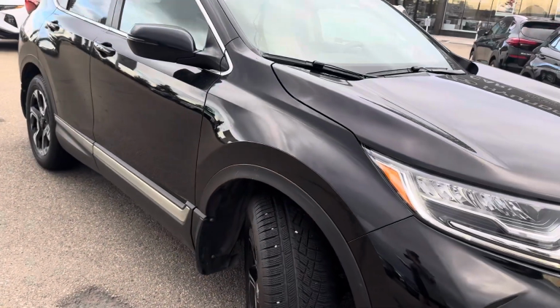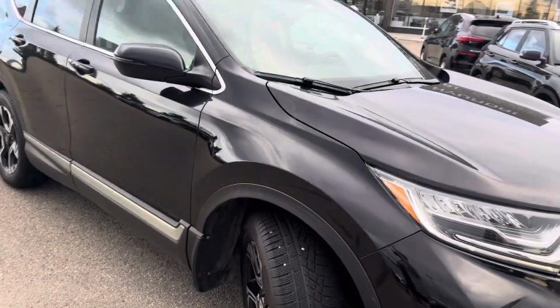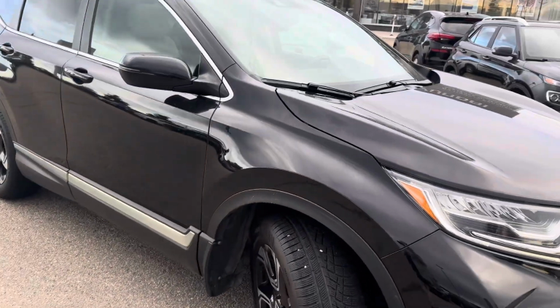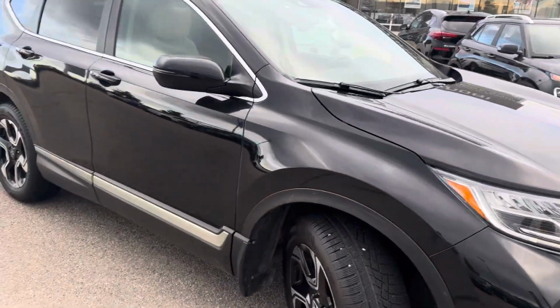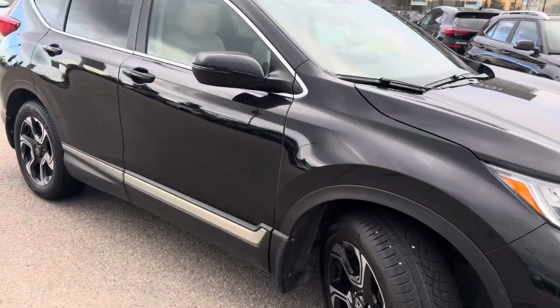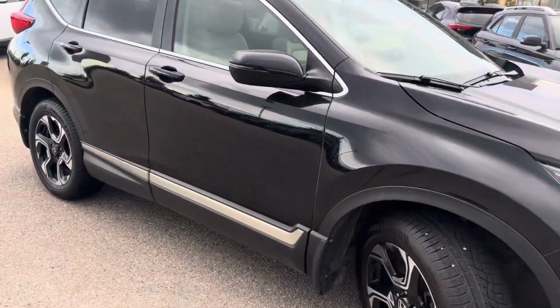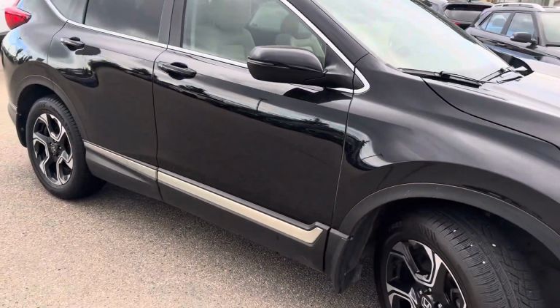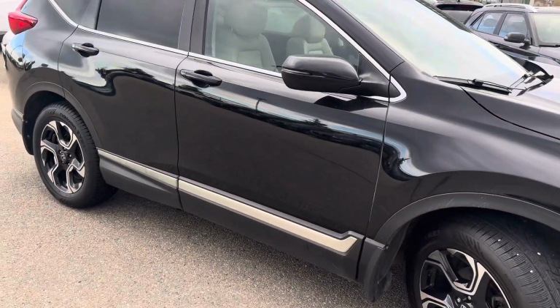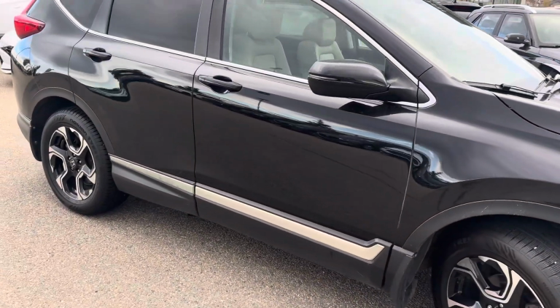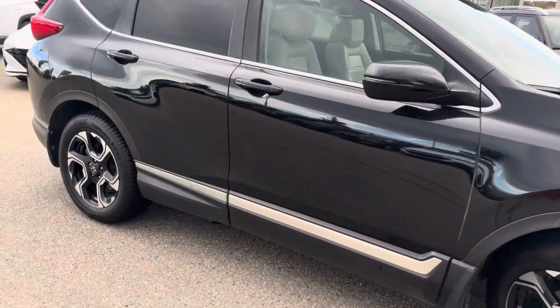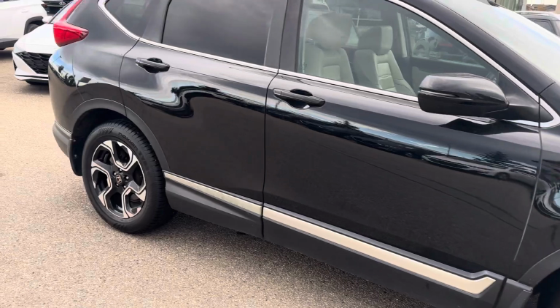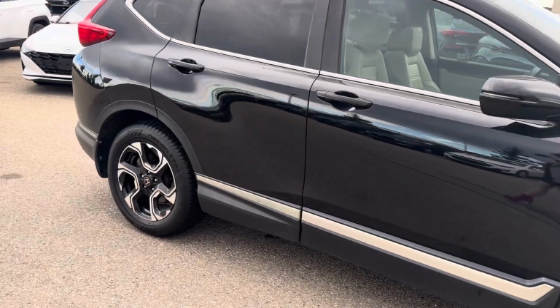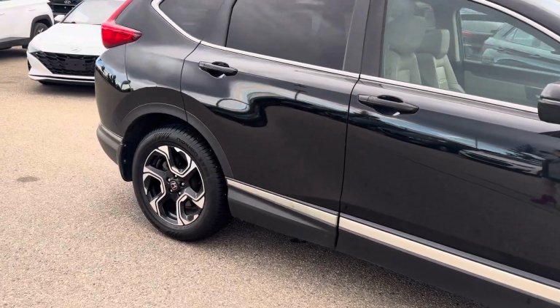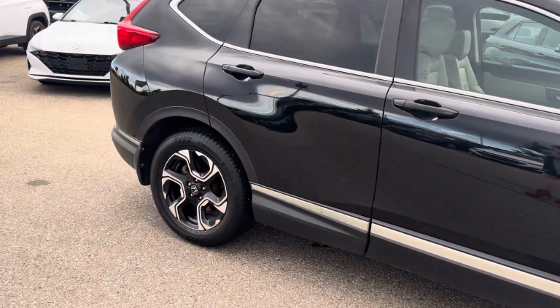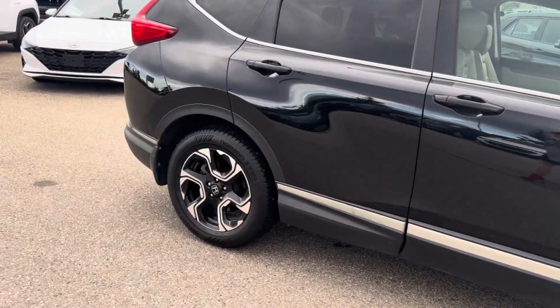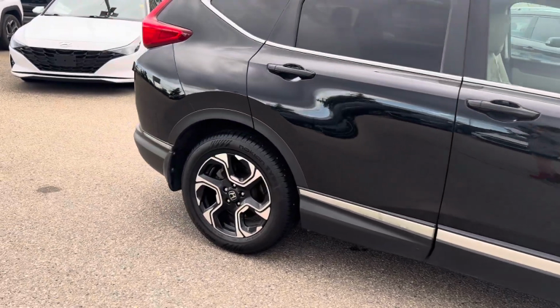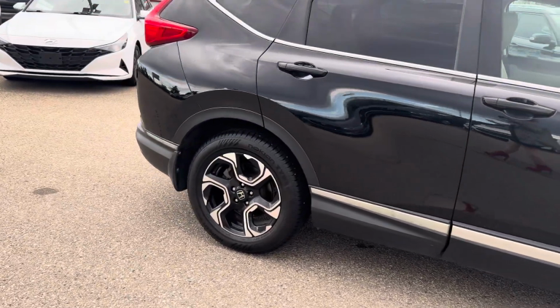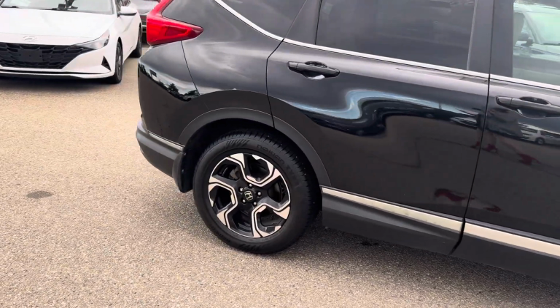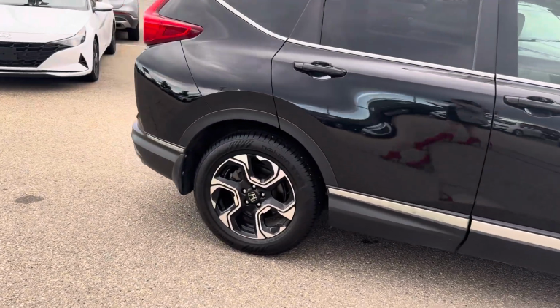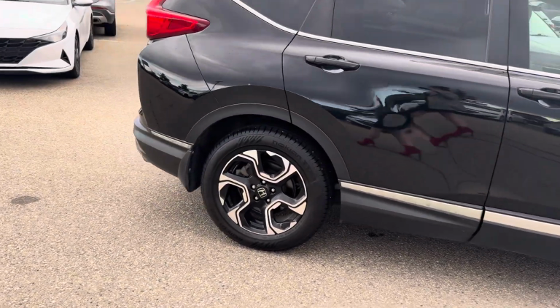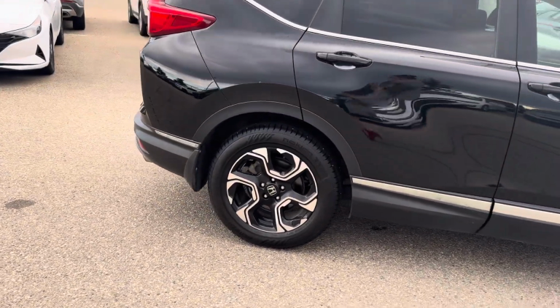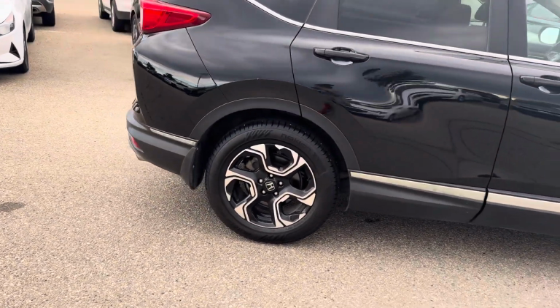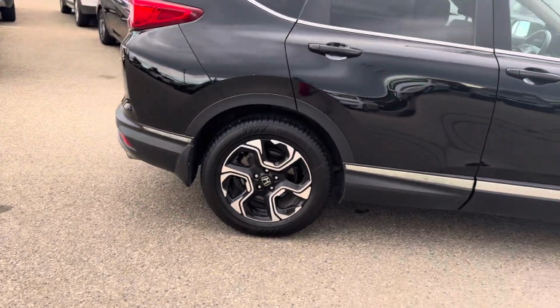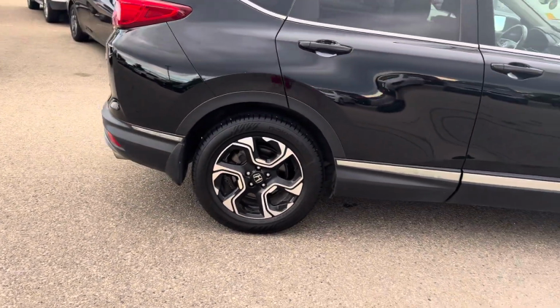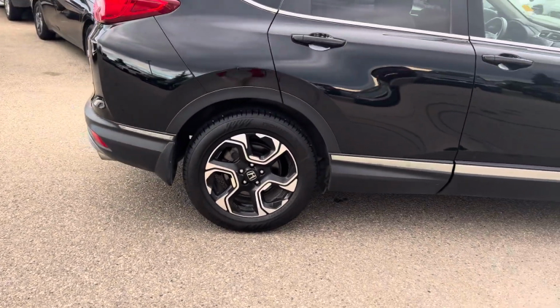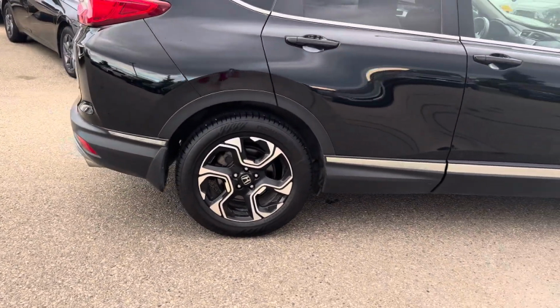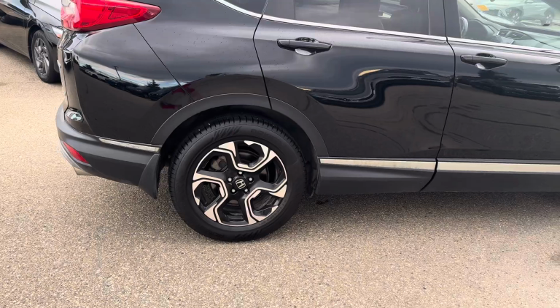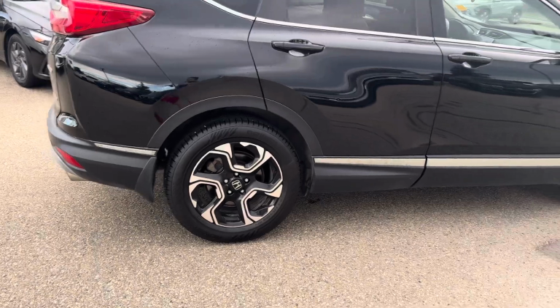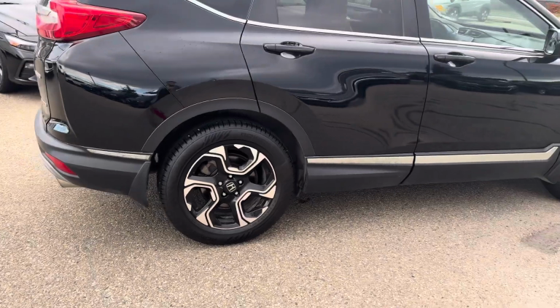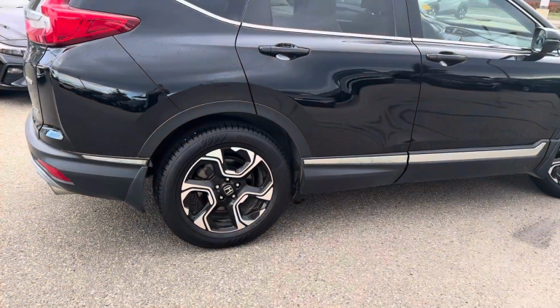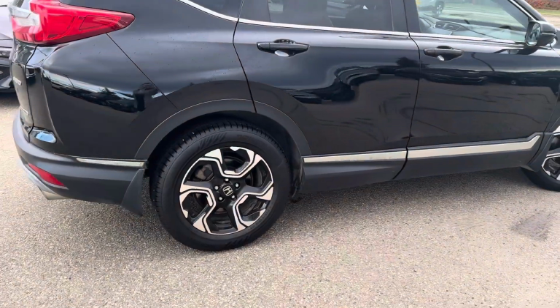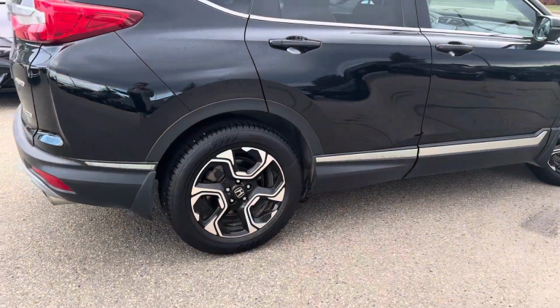It's got rain sensing wipers, cross traffic alert, front collision mitigation, and lane keeping assist, as well as blind spot monitoring. It's sitting on 18 inch tires on your Honda alloys.